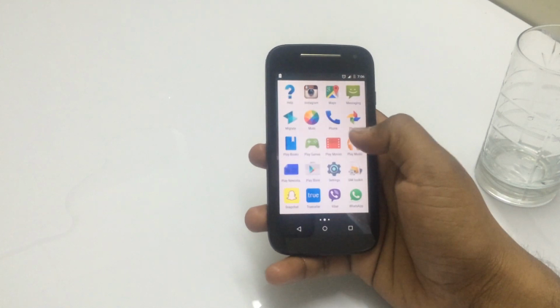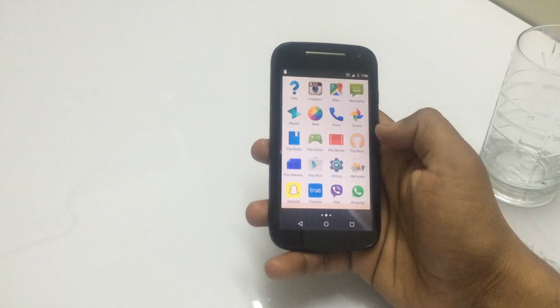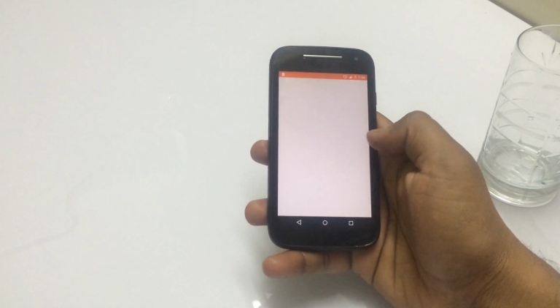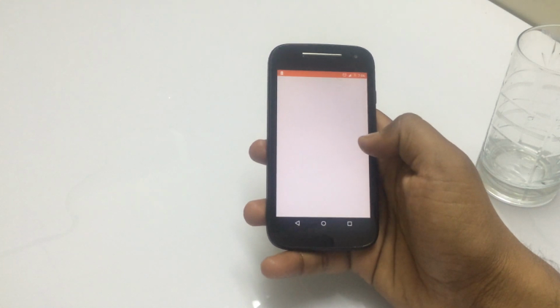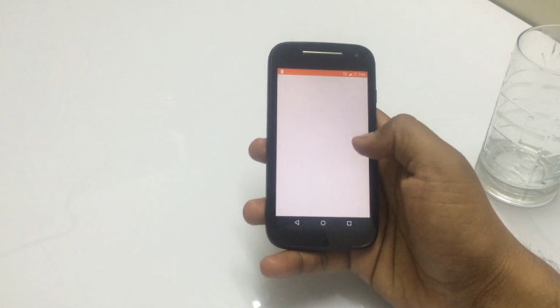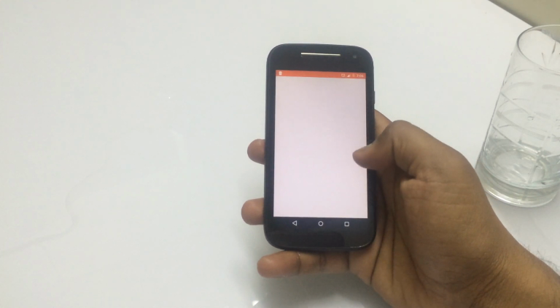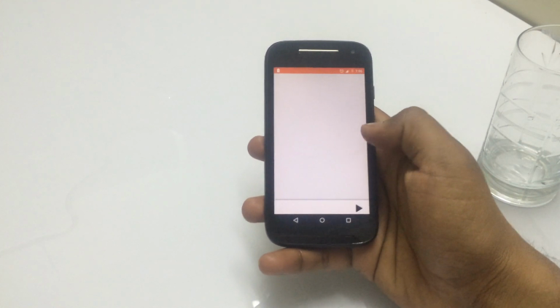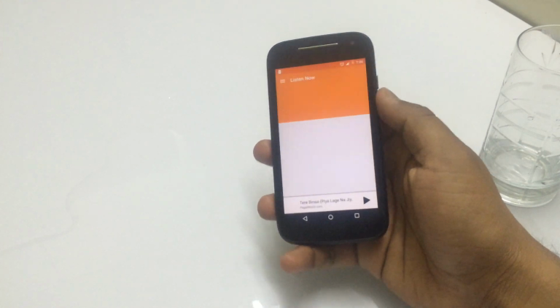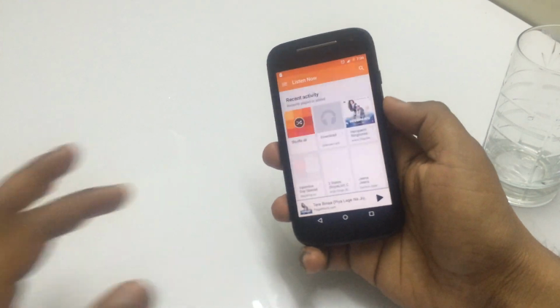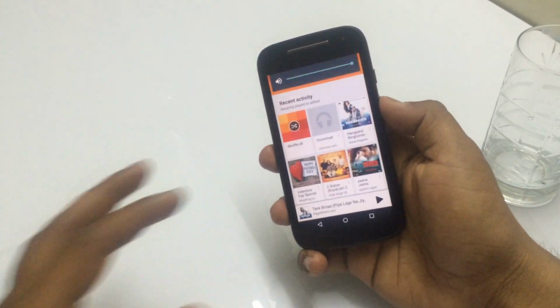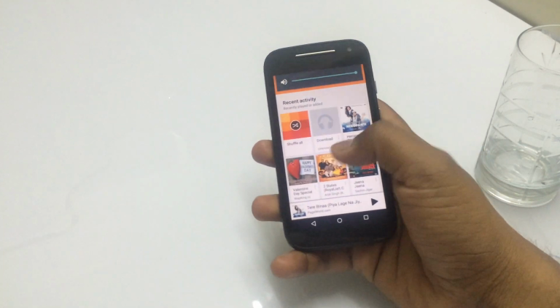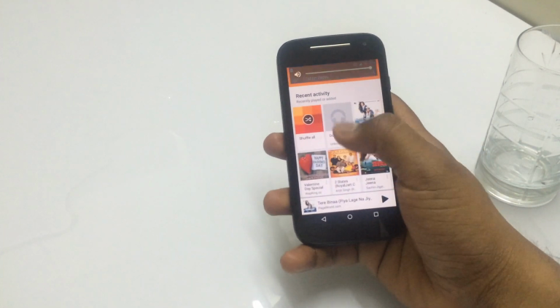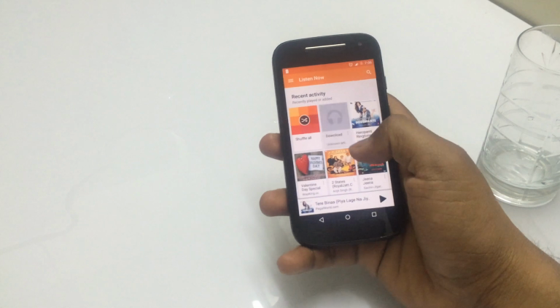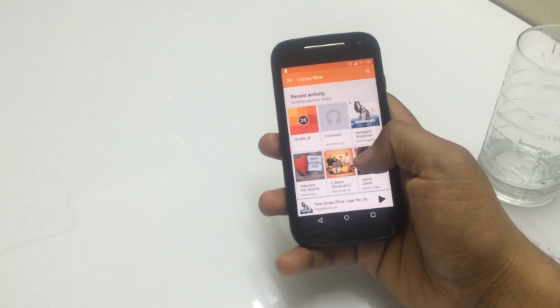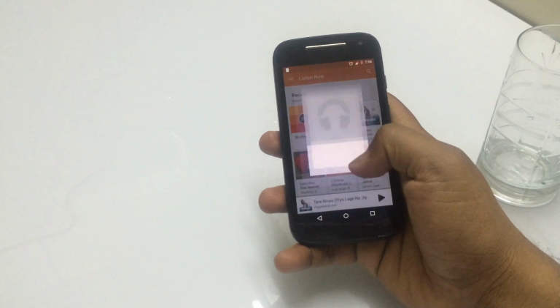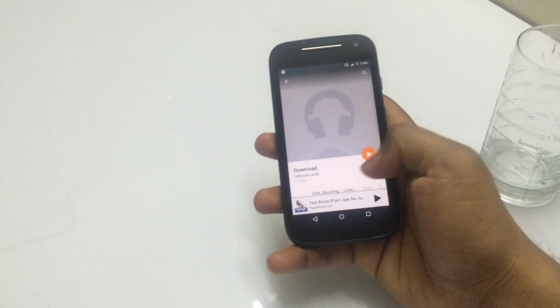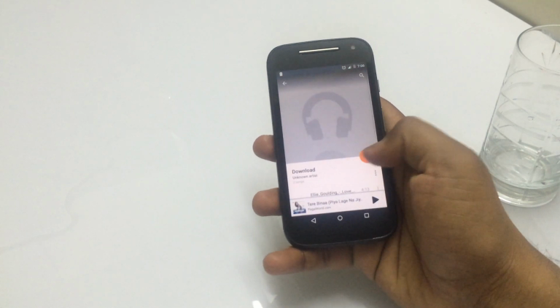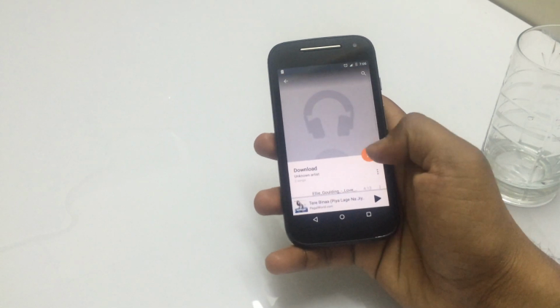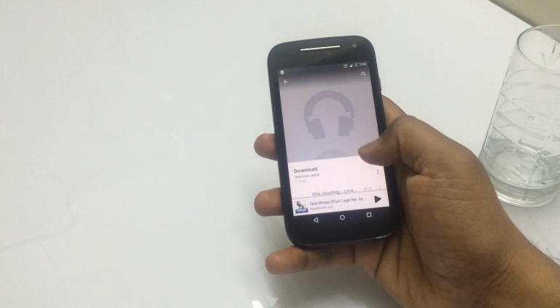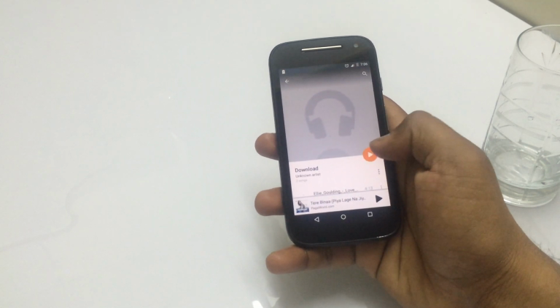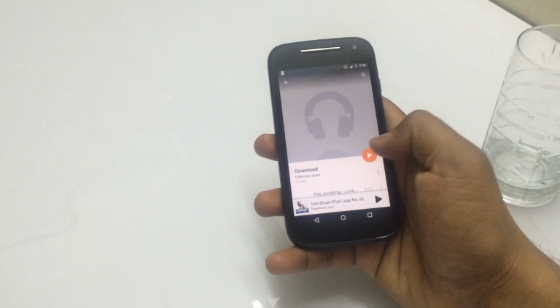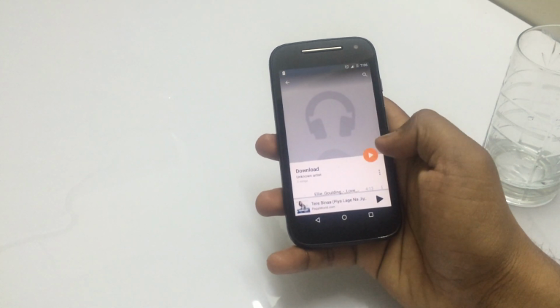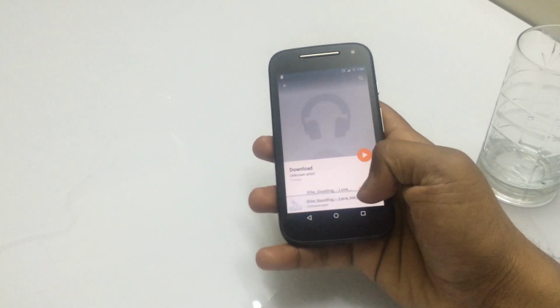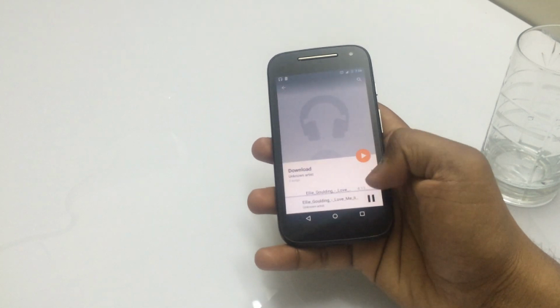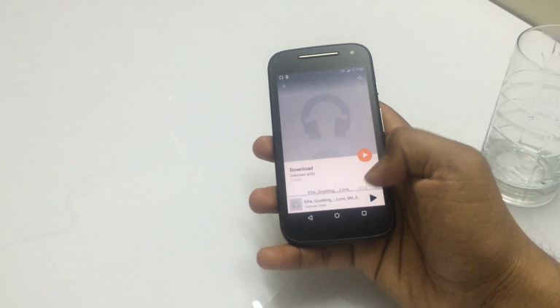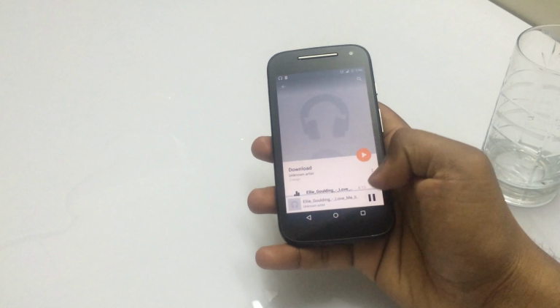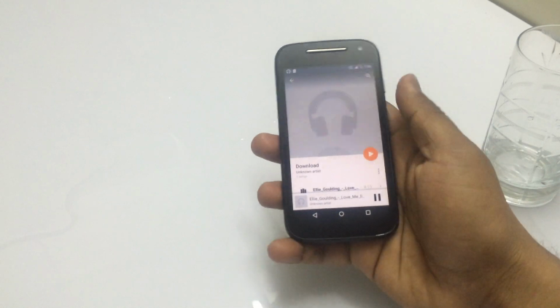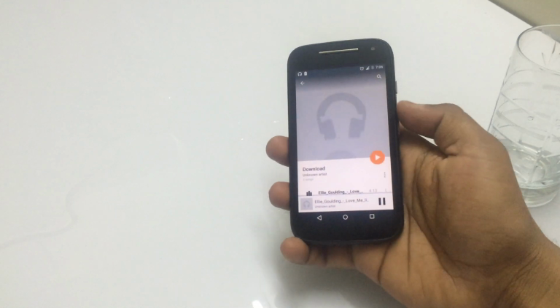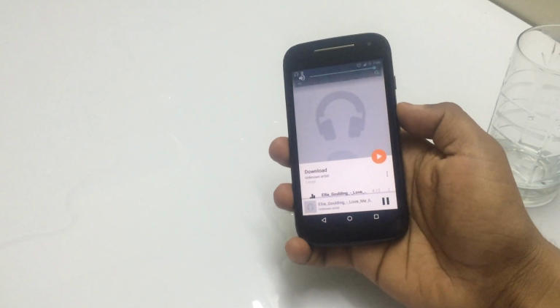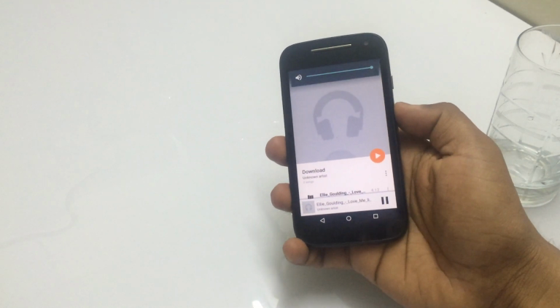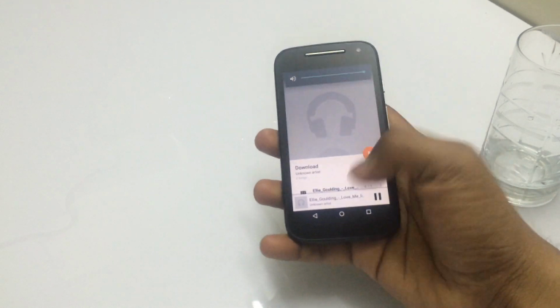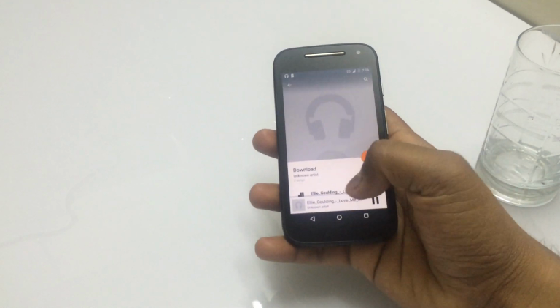And let's play some music. I'm playing a song and the speaker on the device is also still working. So that is really nice.